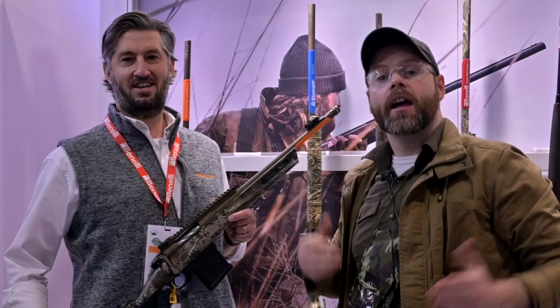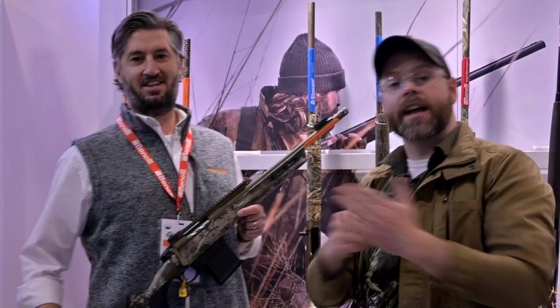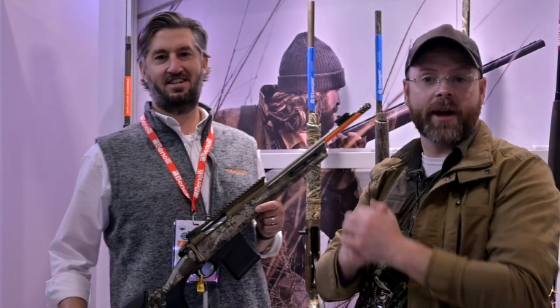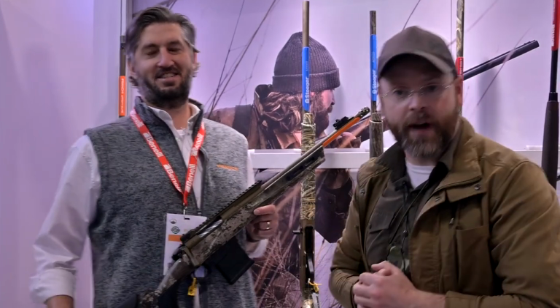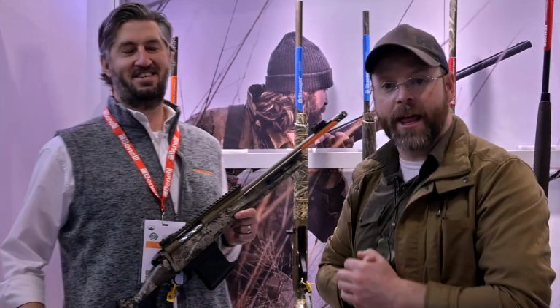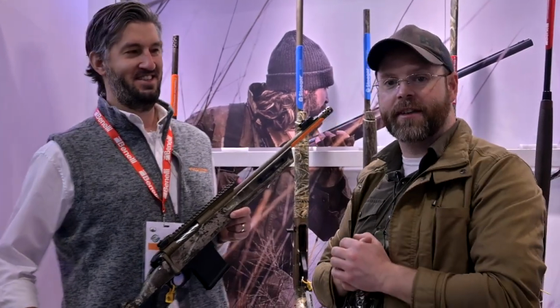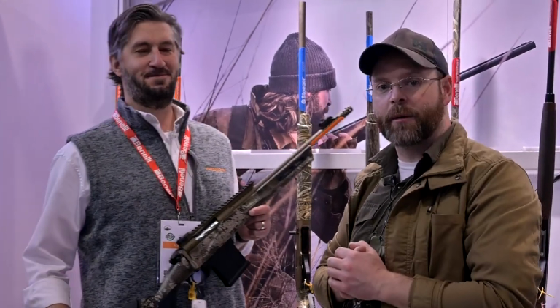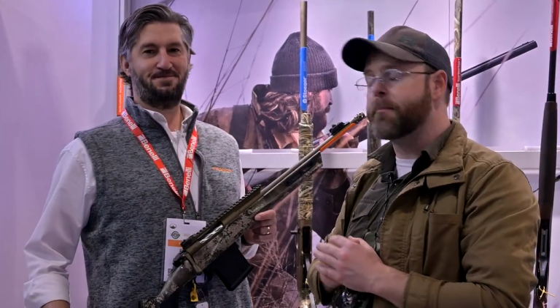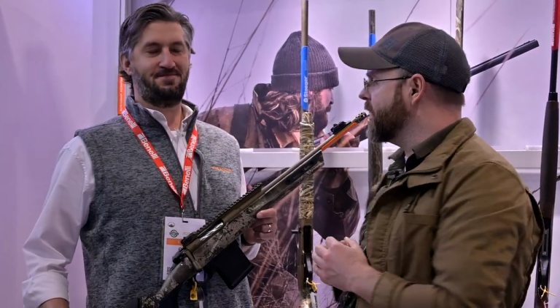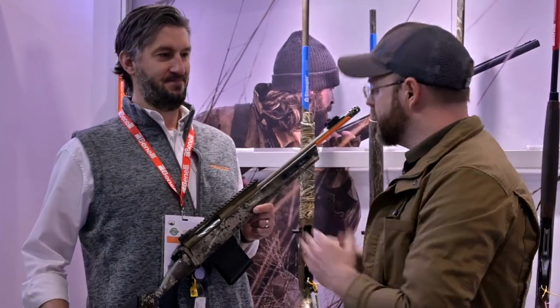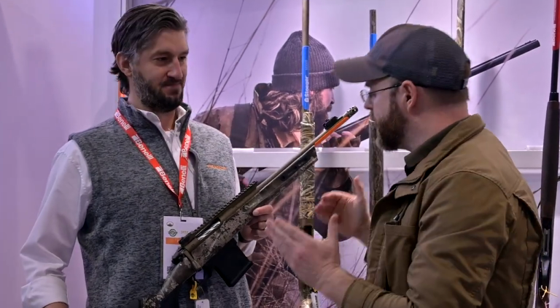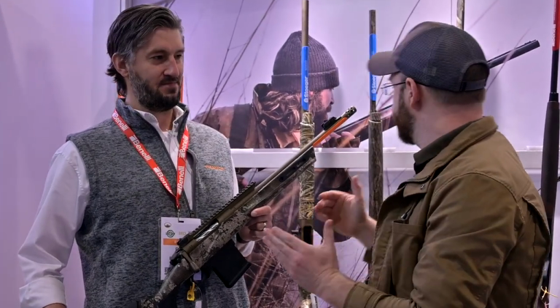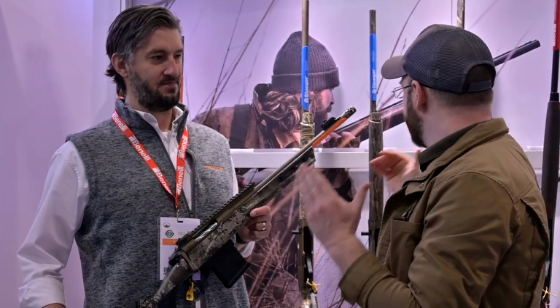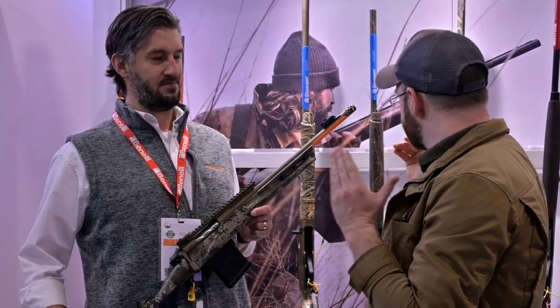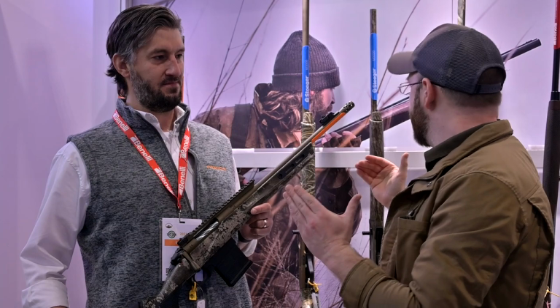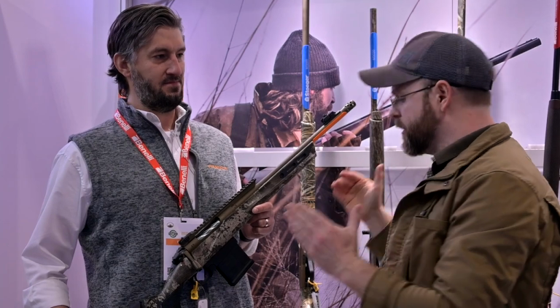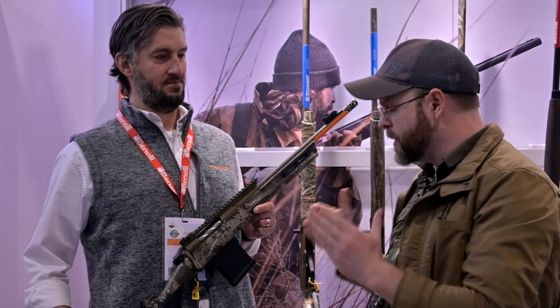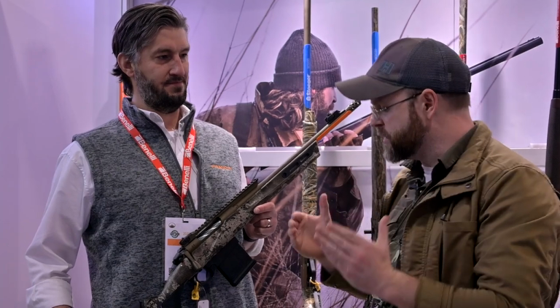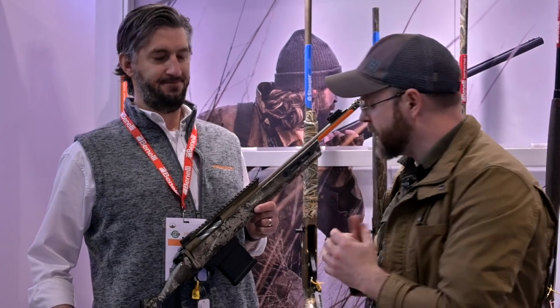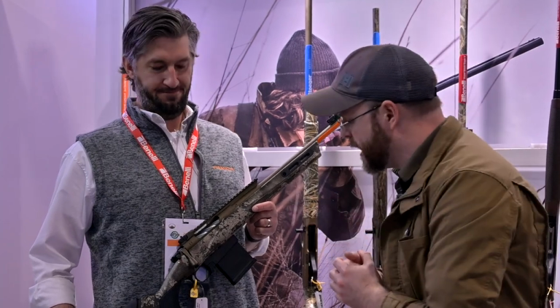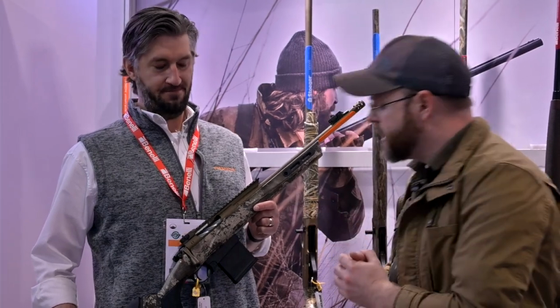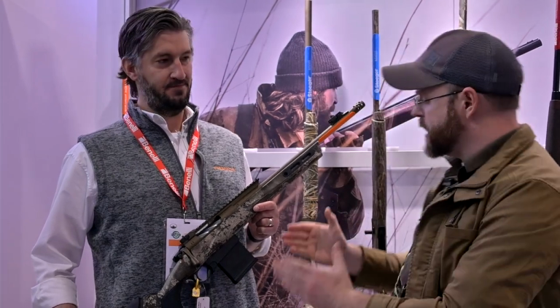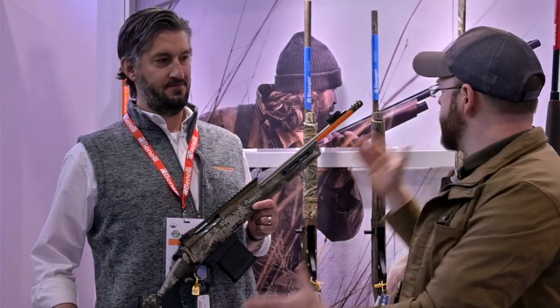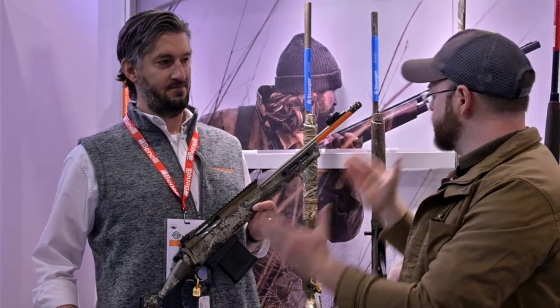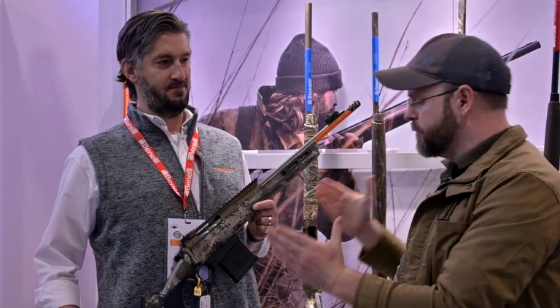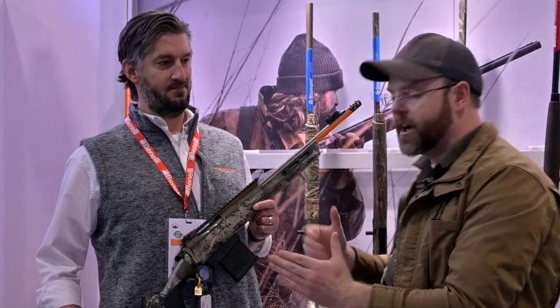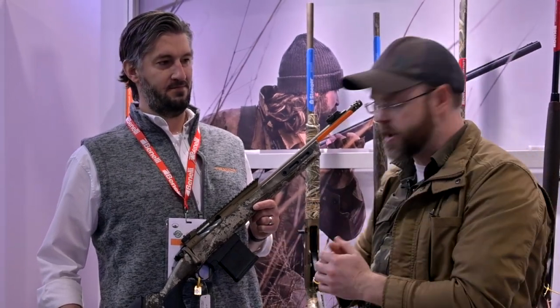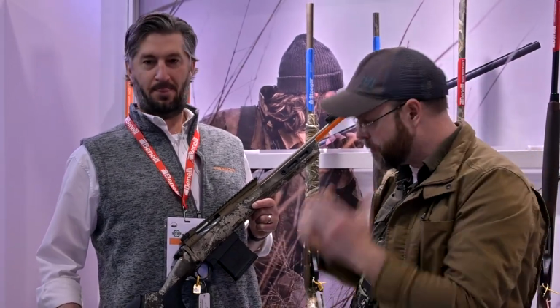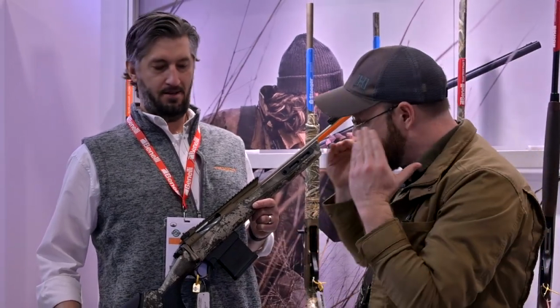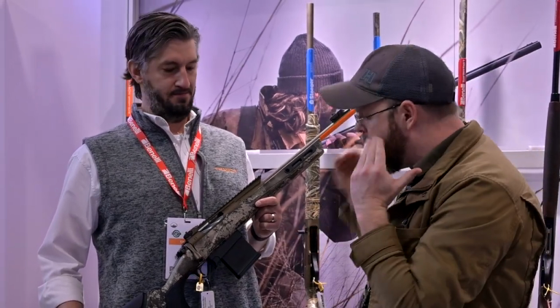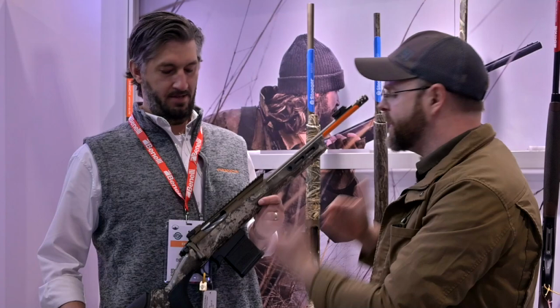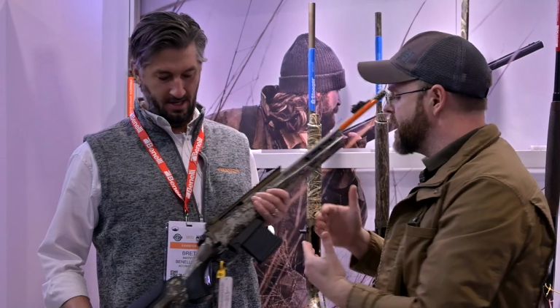Hey guys, Jim Grant here for AmmoLand TV, and I'm here with Brett Maffet of Franke to get the skinny on their newest addition to the product lineup, this amazing-looking bolt gun. So Brett, tell me all about this product.